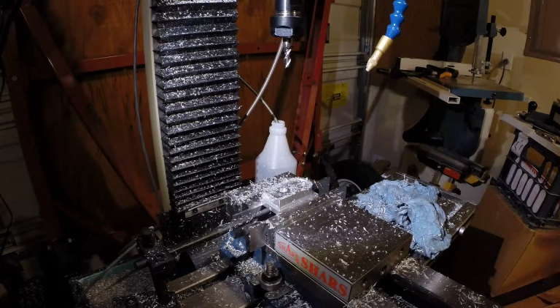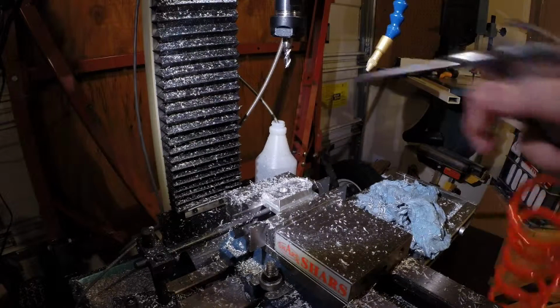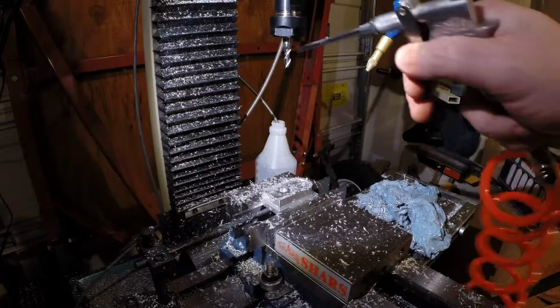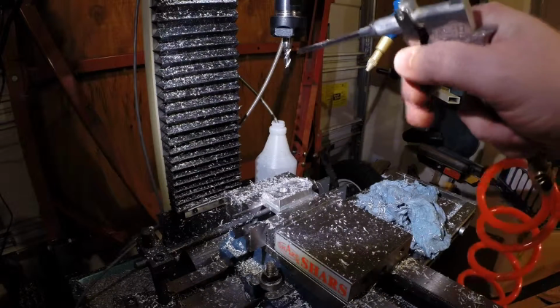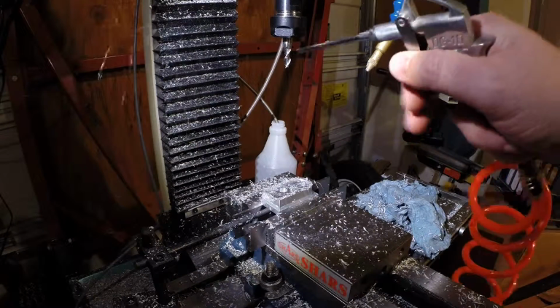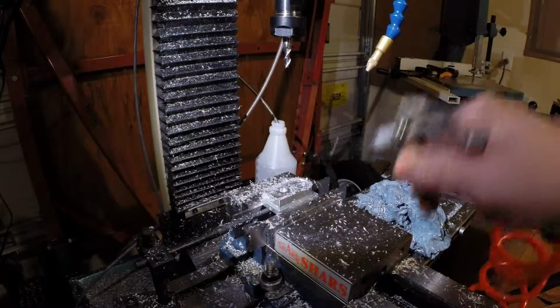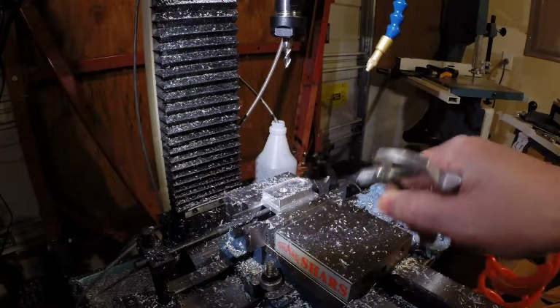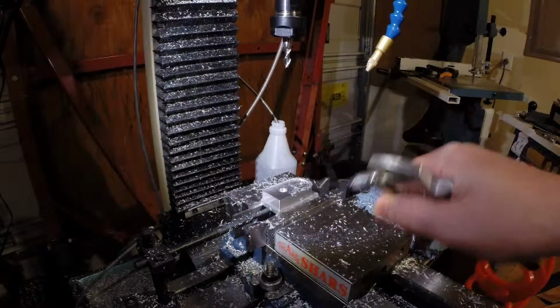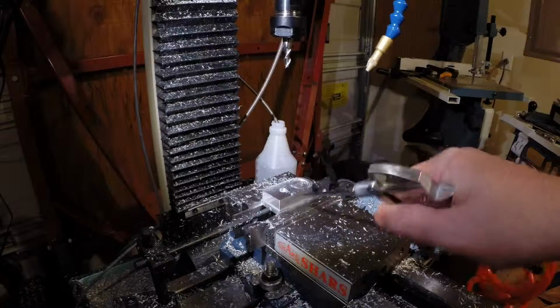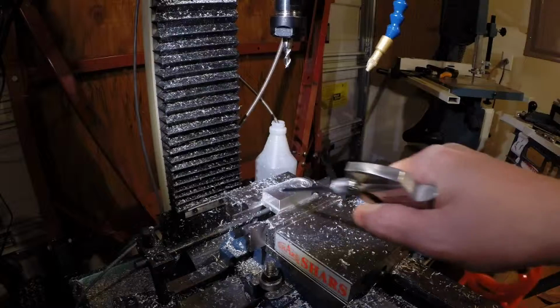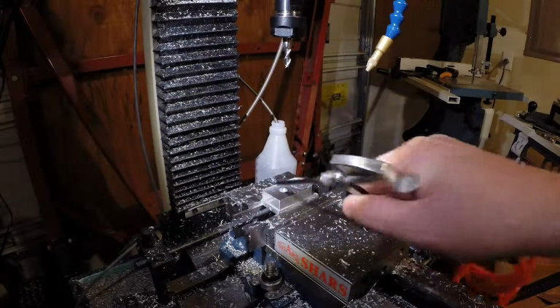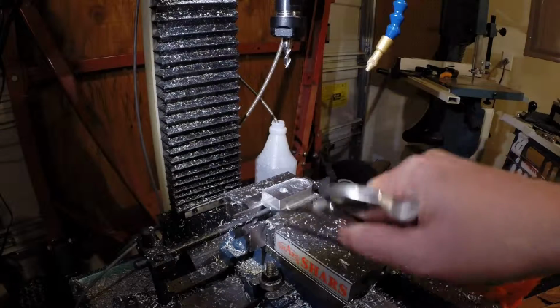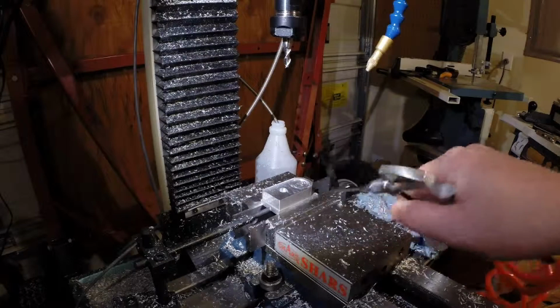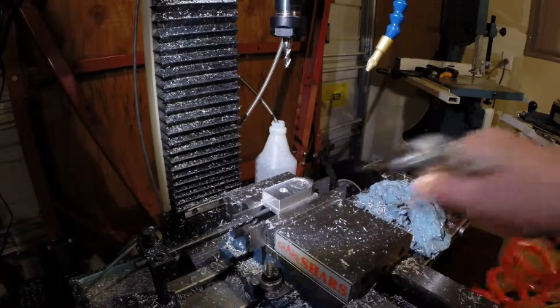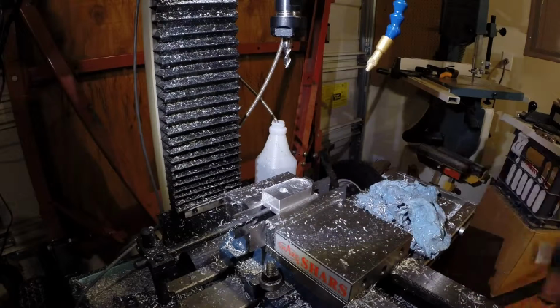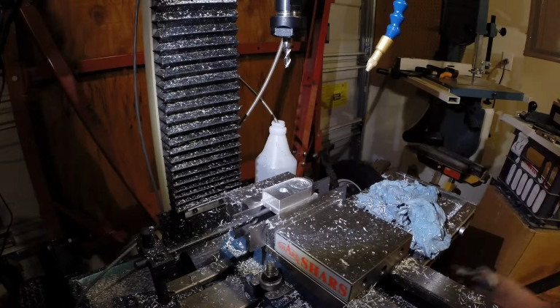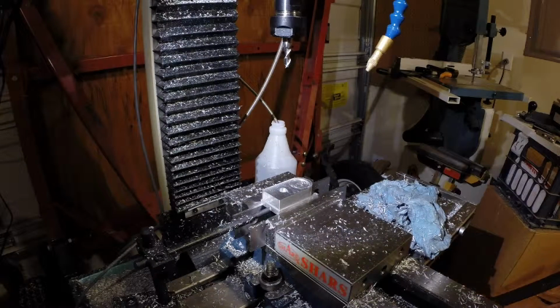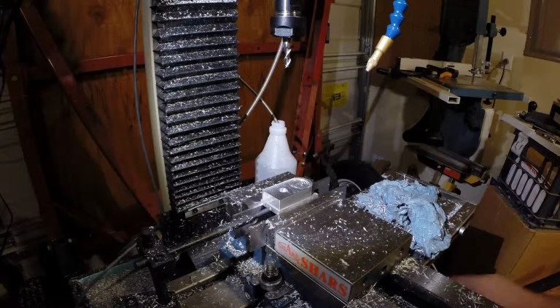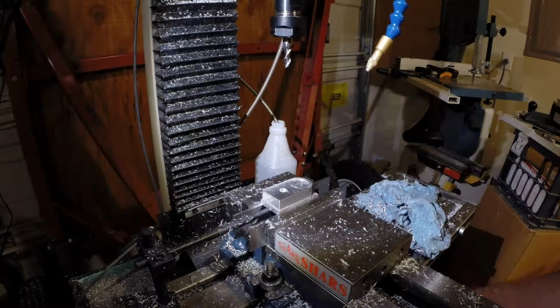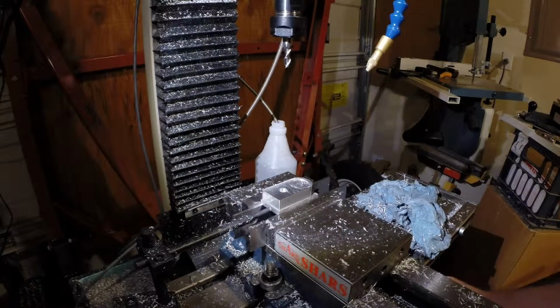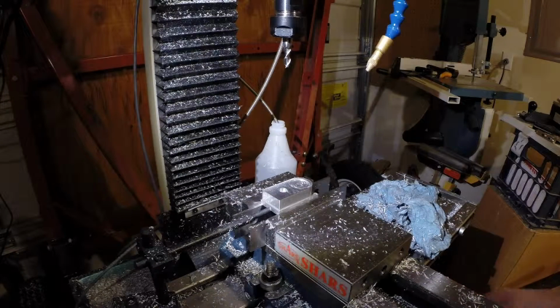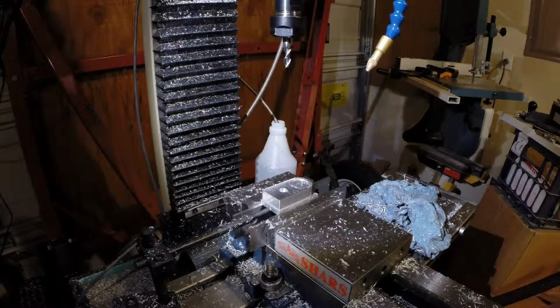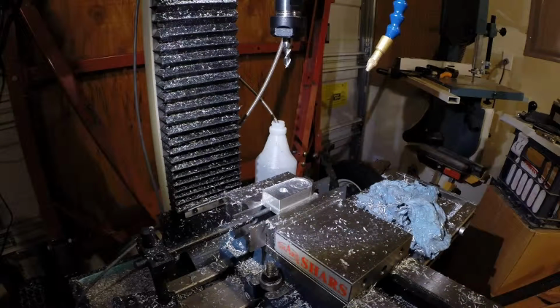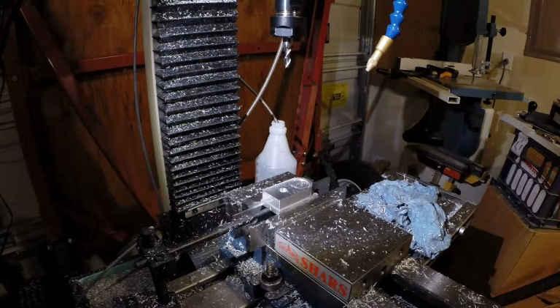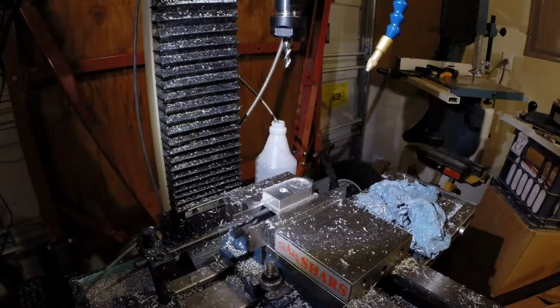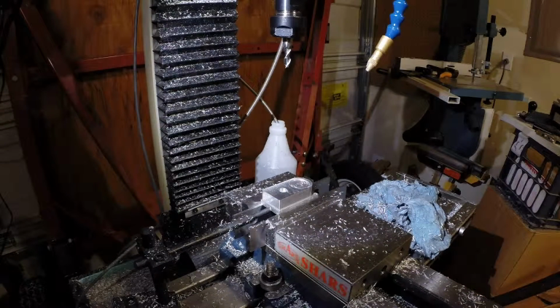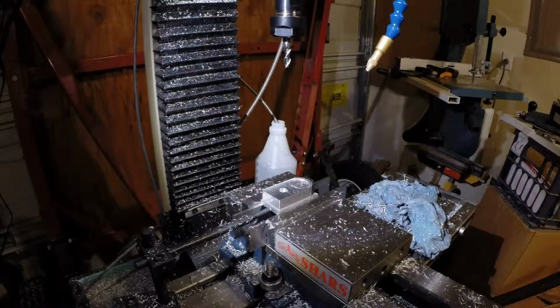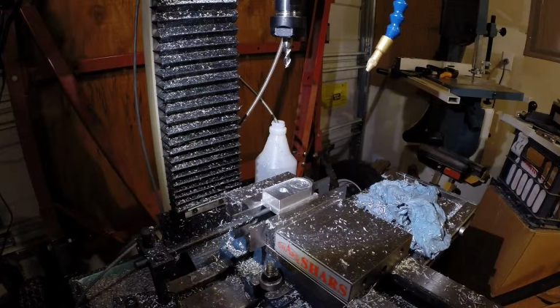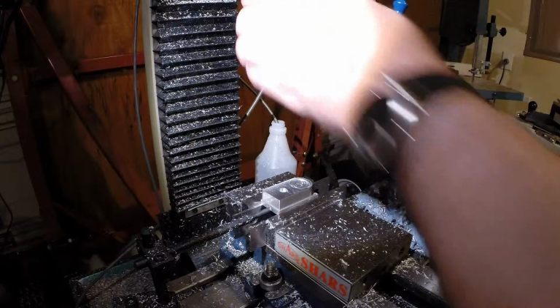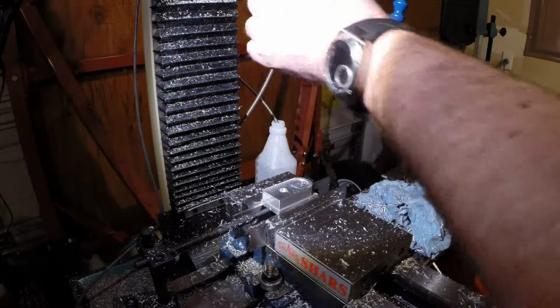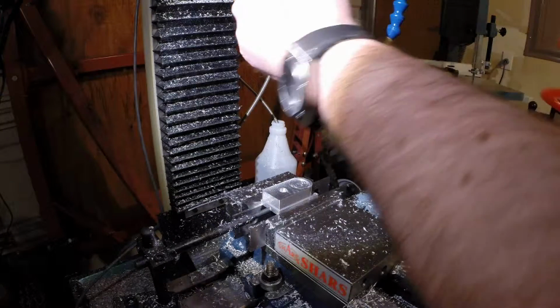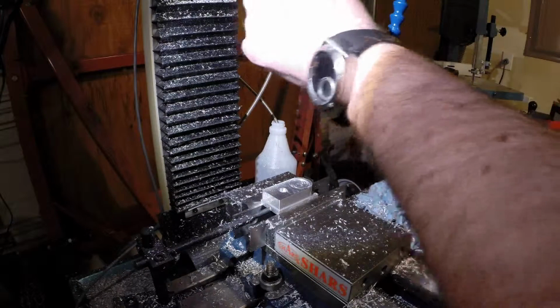Next up is a three-sixteenths inch end mill to bore some deeper holes.